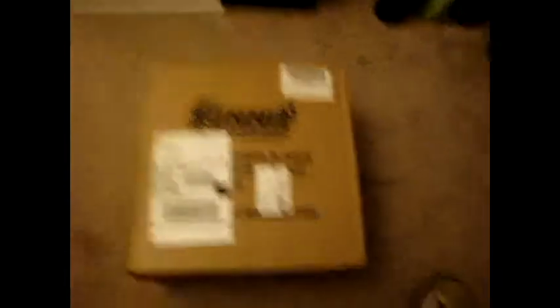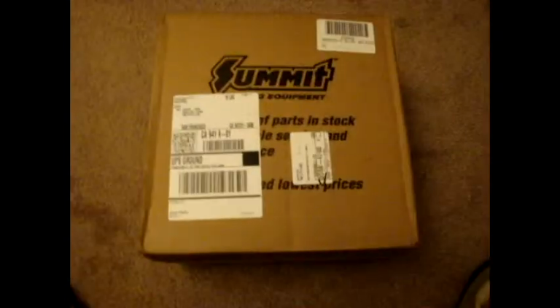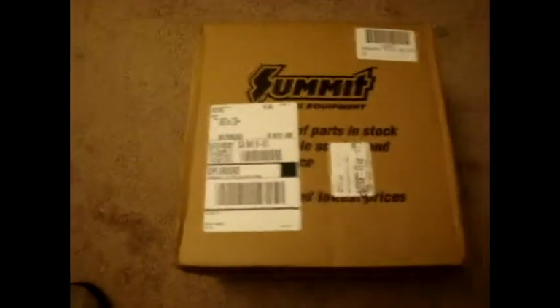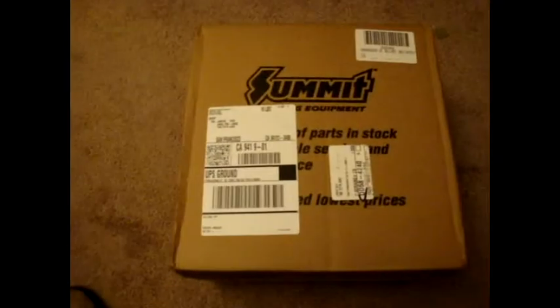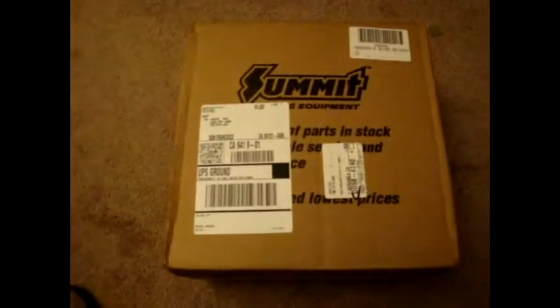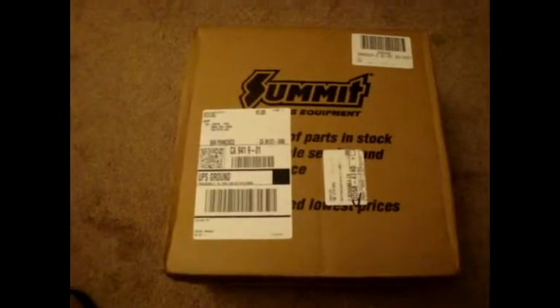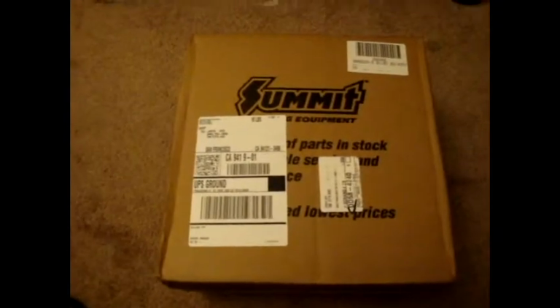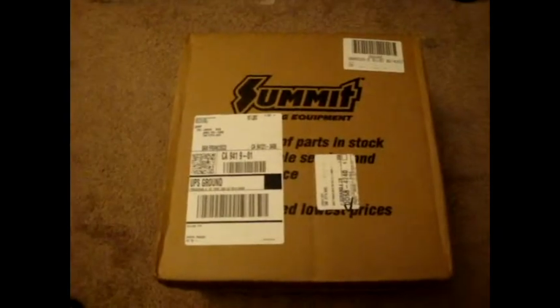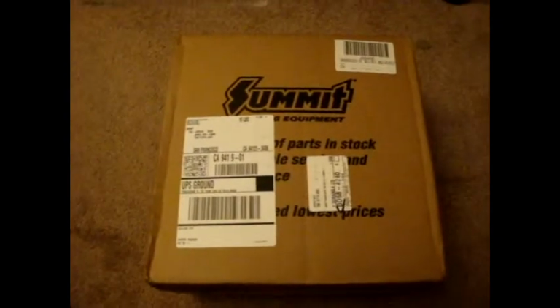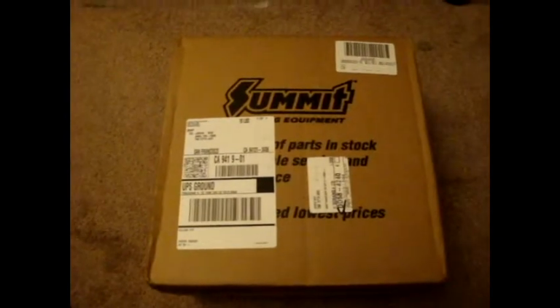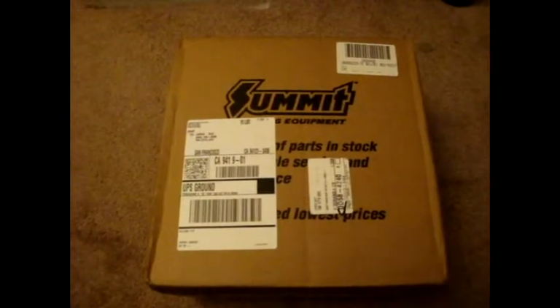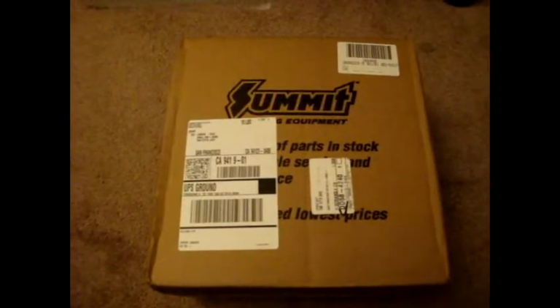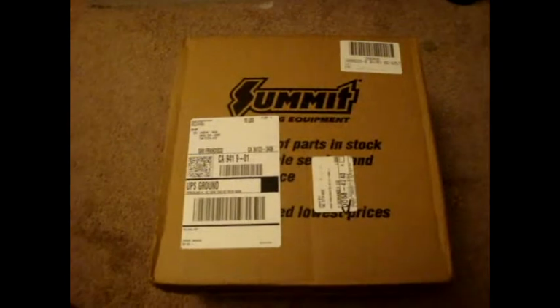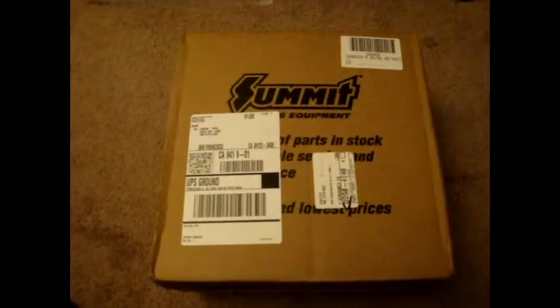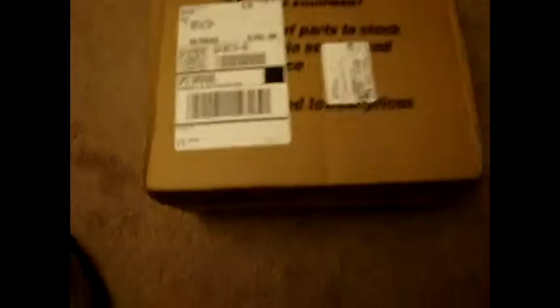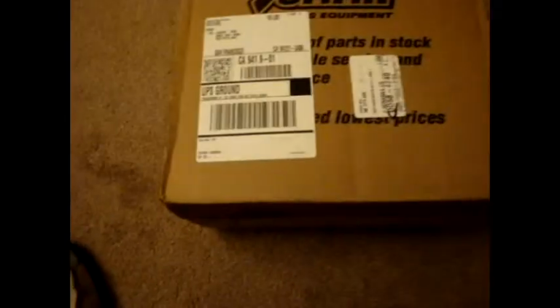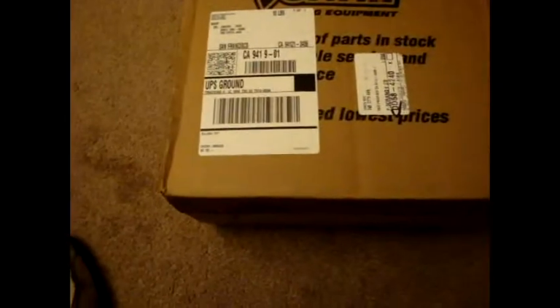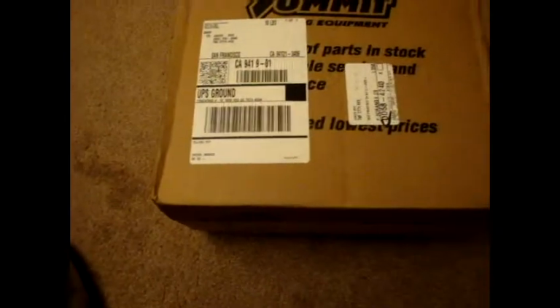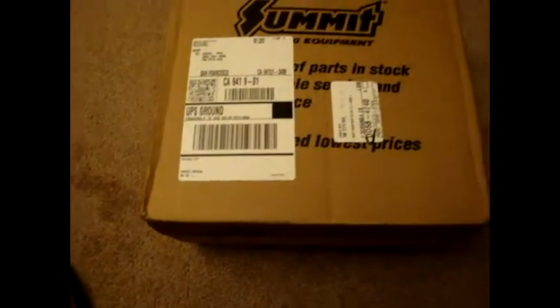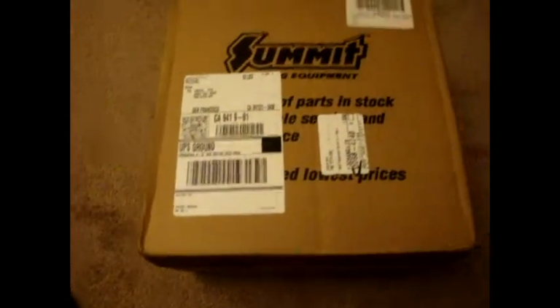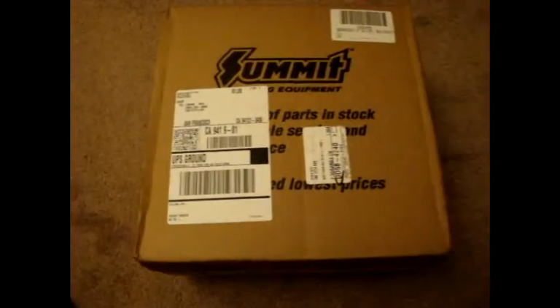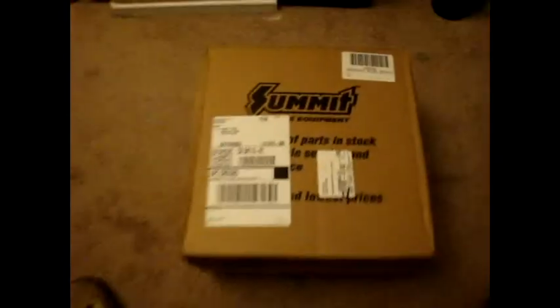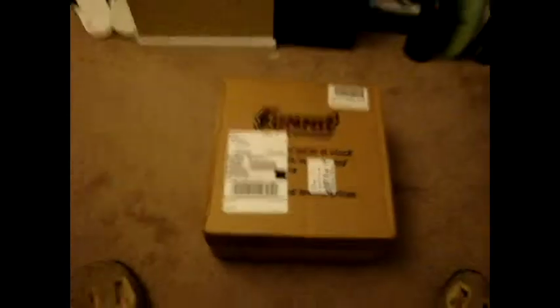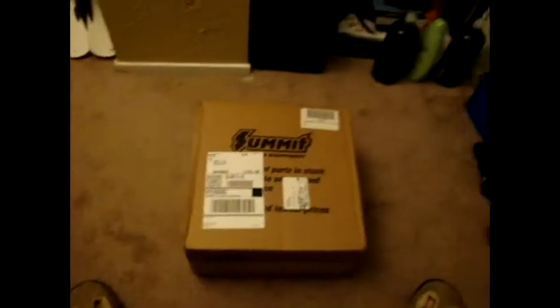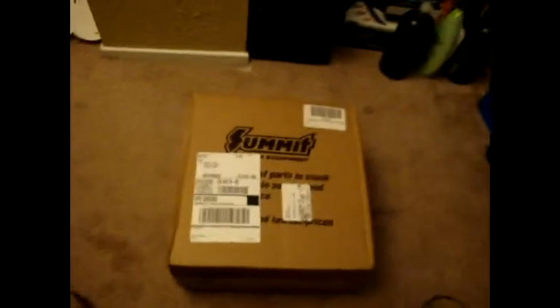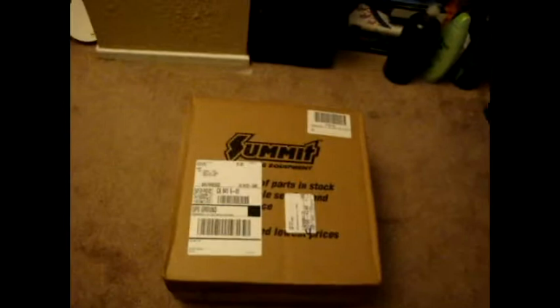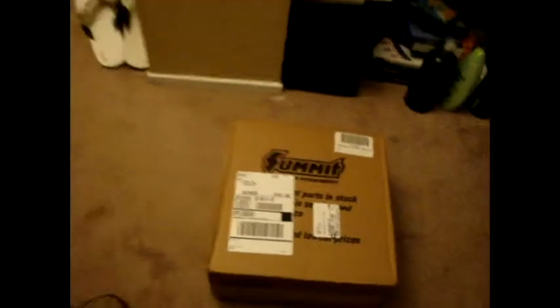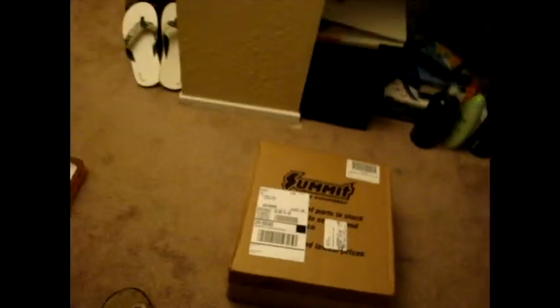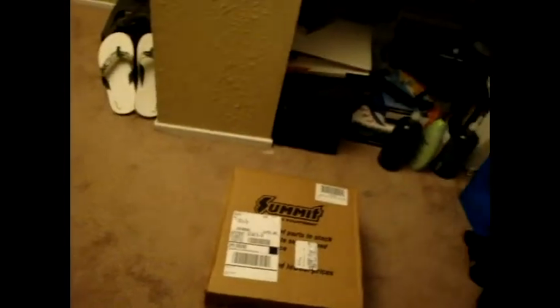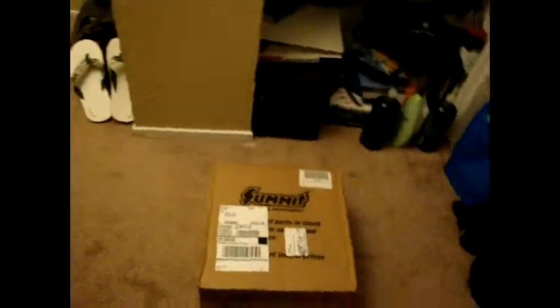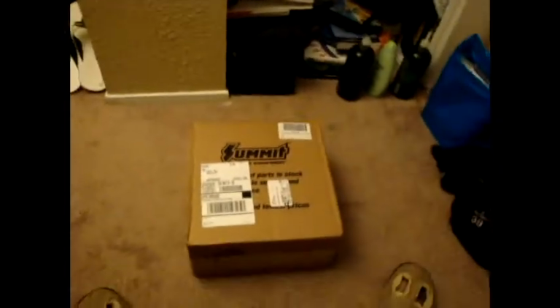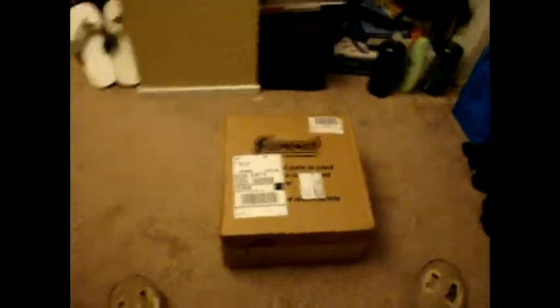What's up guys, I just got my package from Summit and I purchased brake pads. Just going to open them up and check it out.